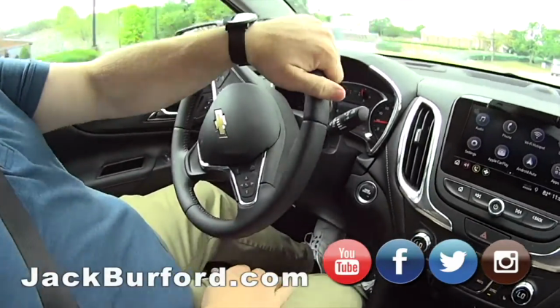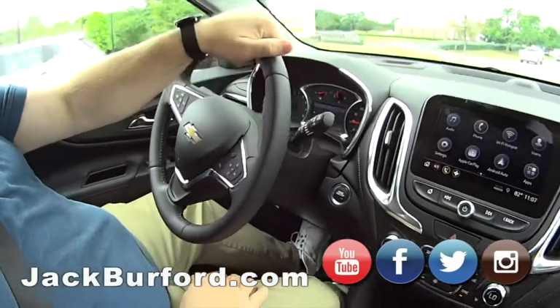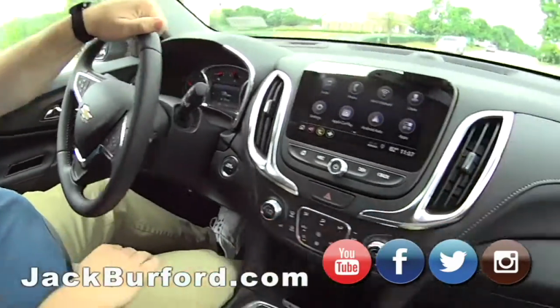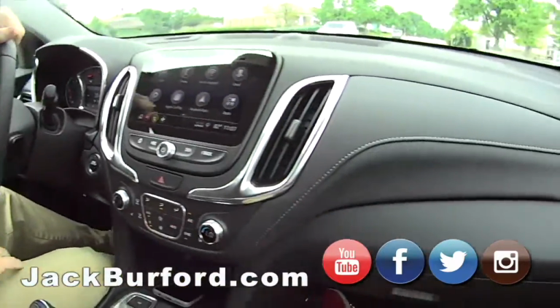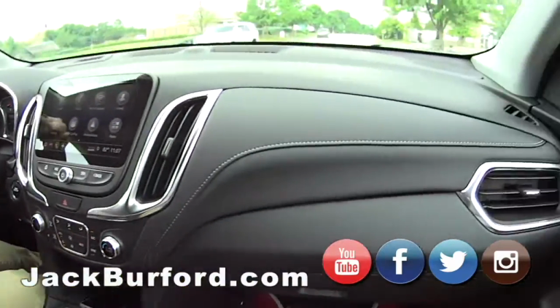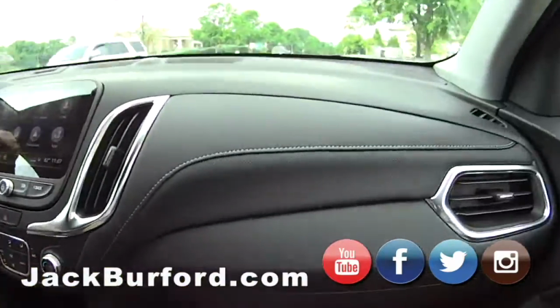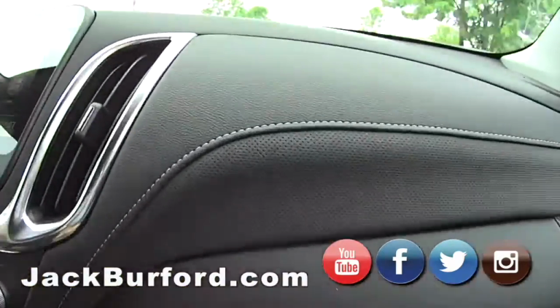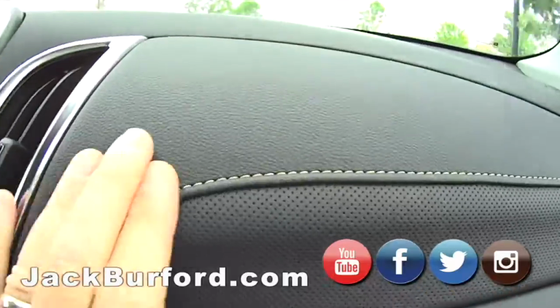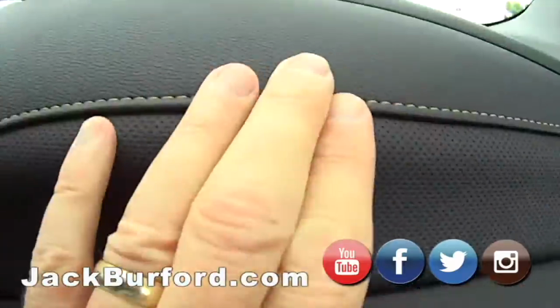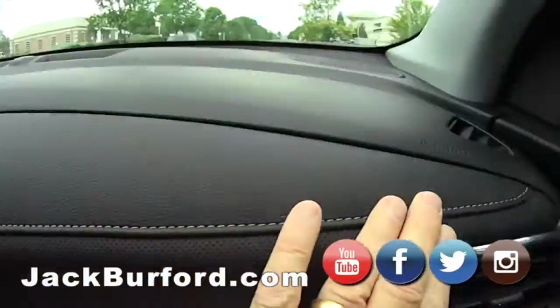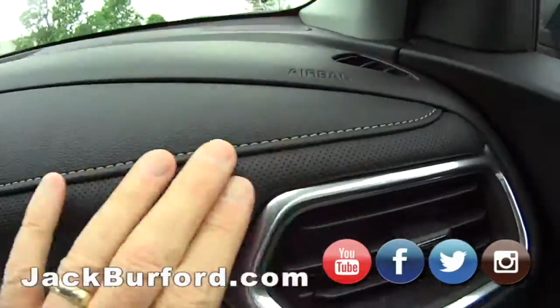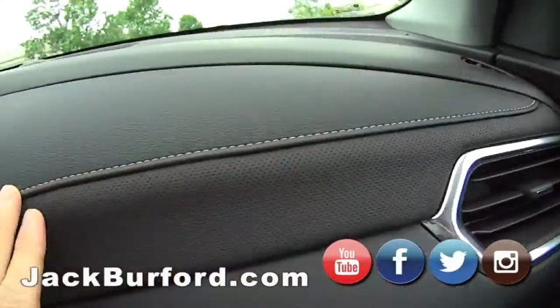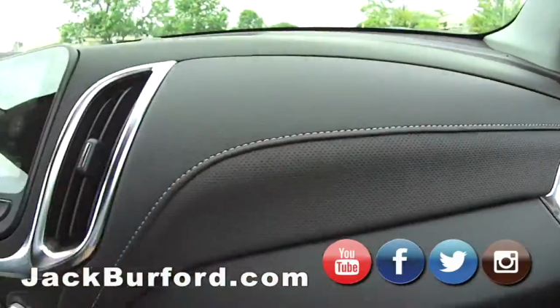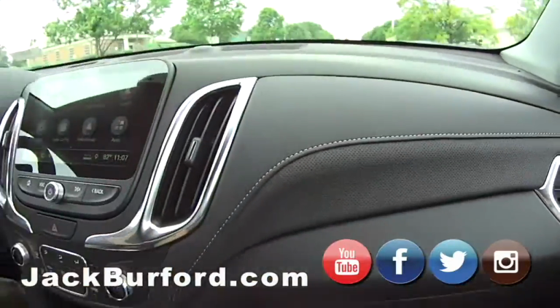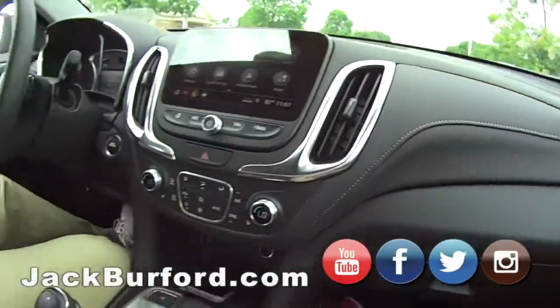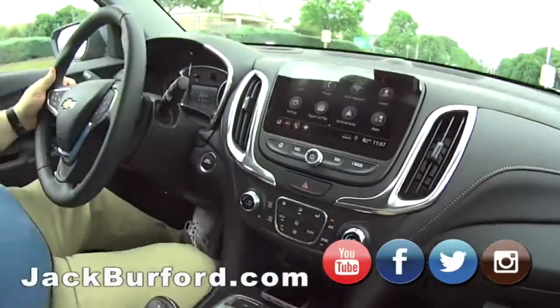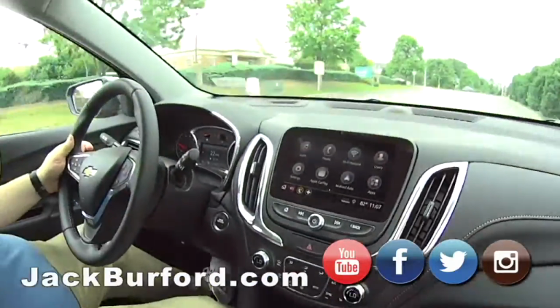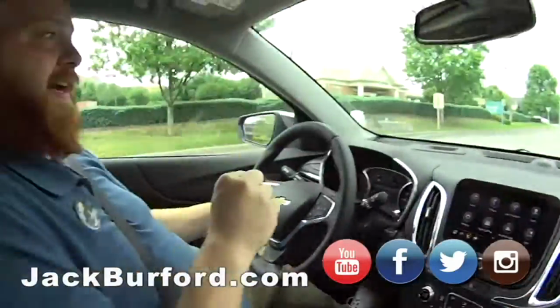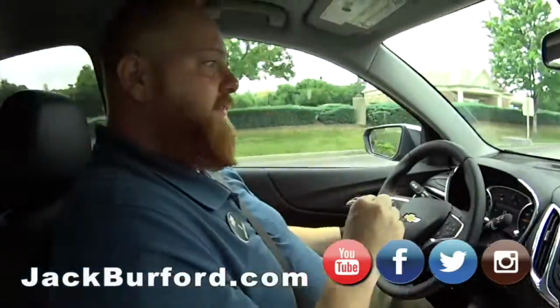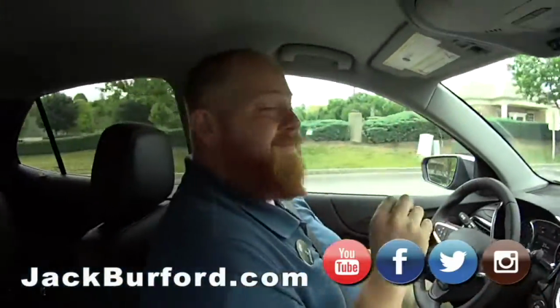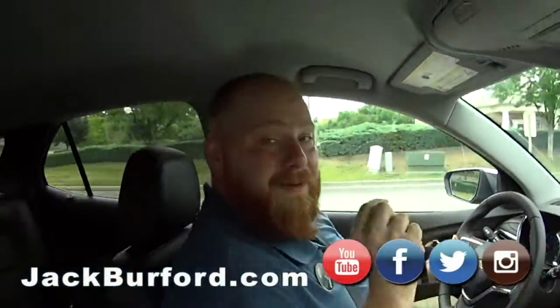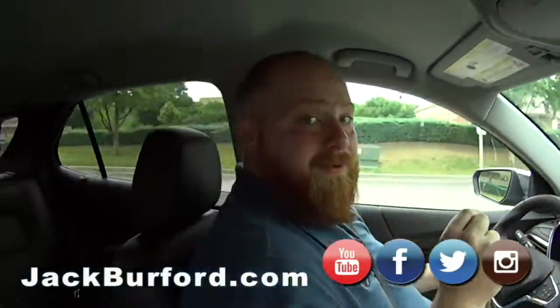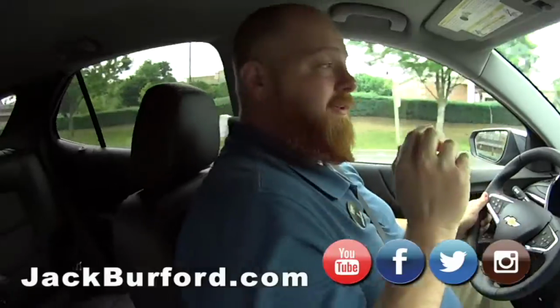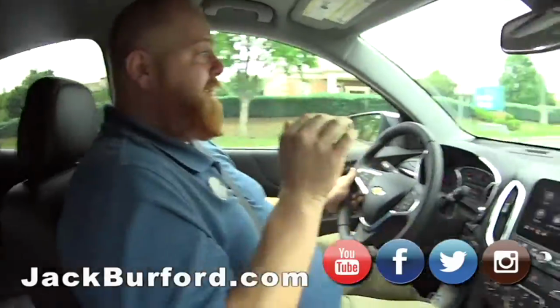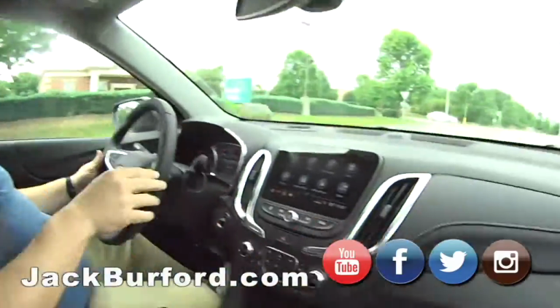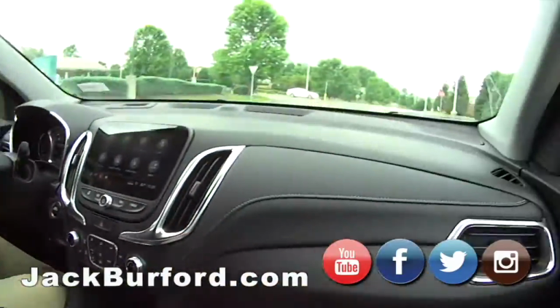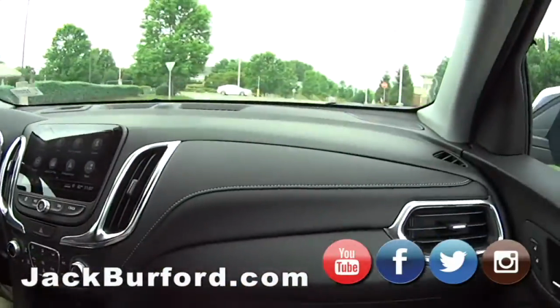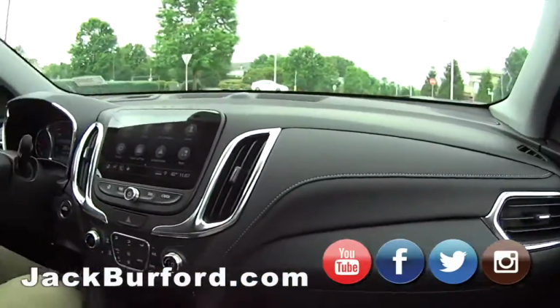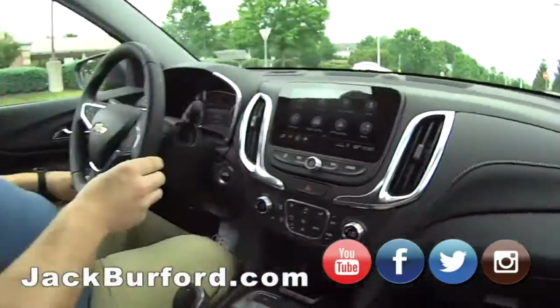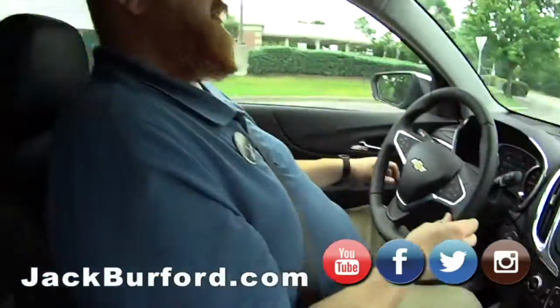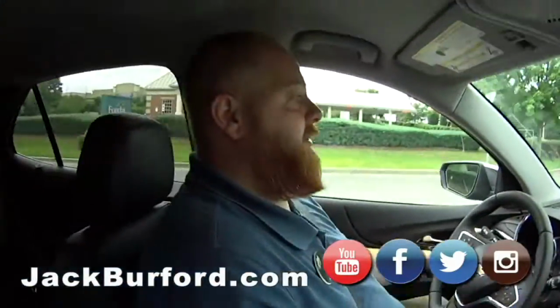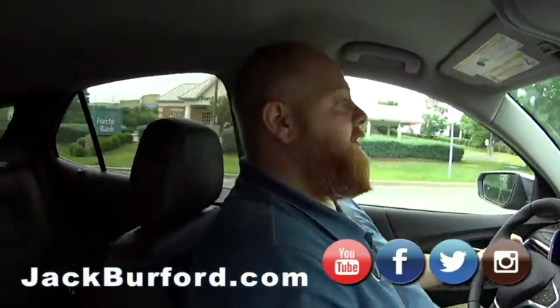People need to check it out at jackburford.com. The stock number is 10455. It's midnight blue — this is a good-looking color, it's pretty.